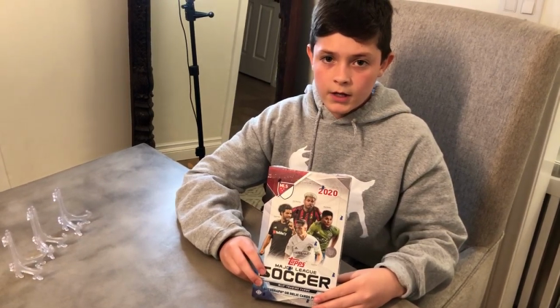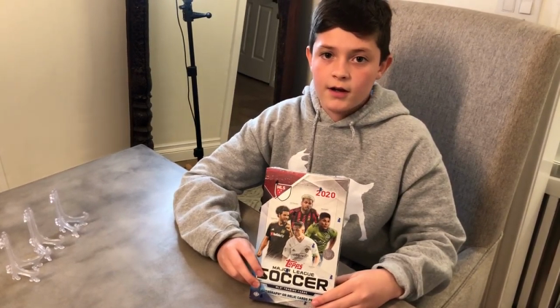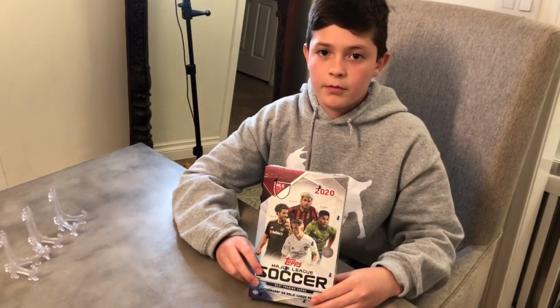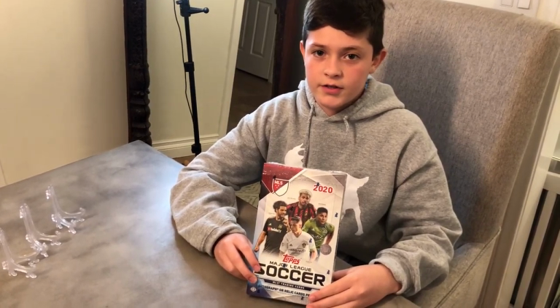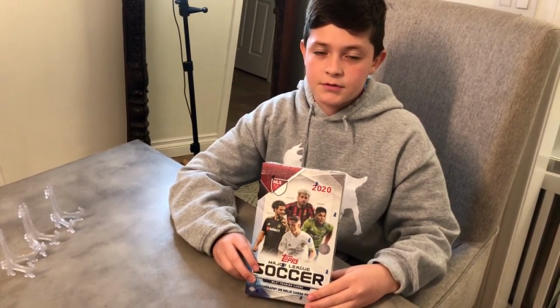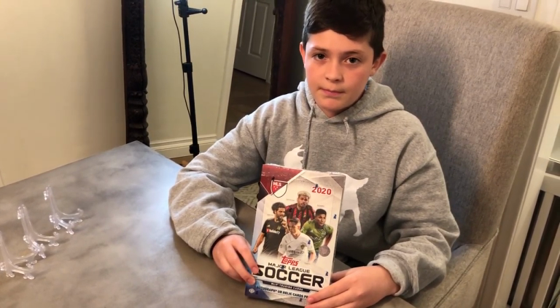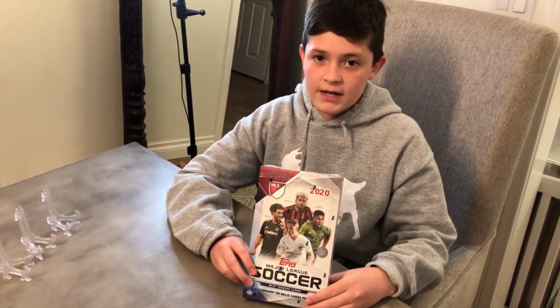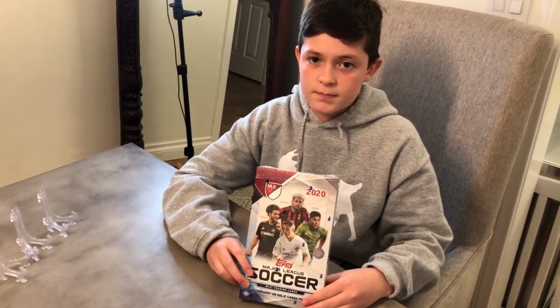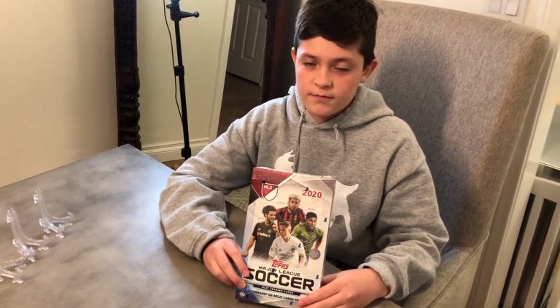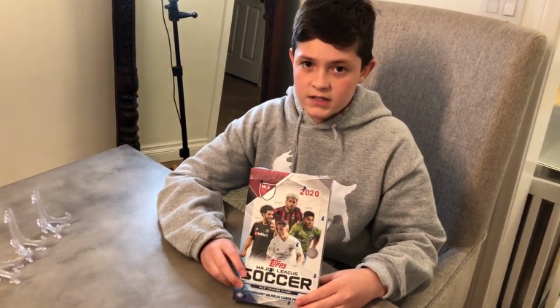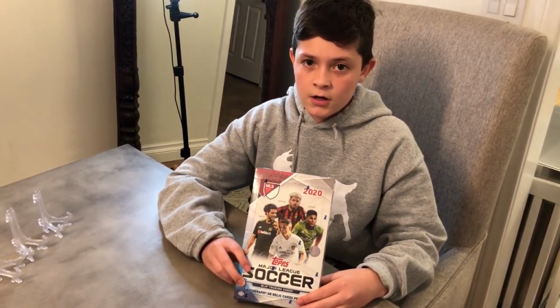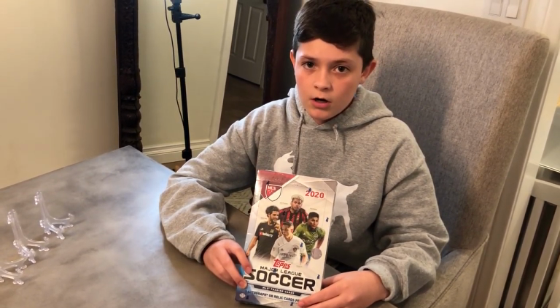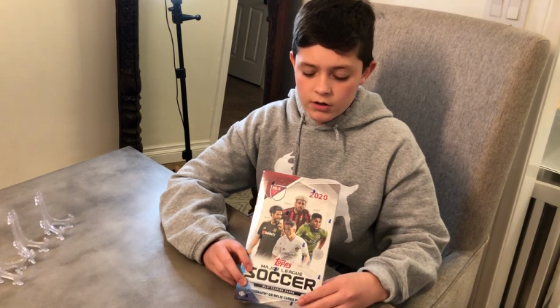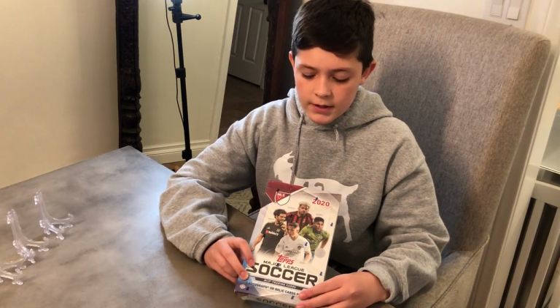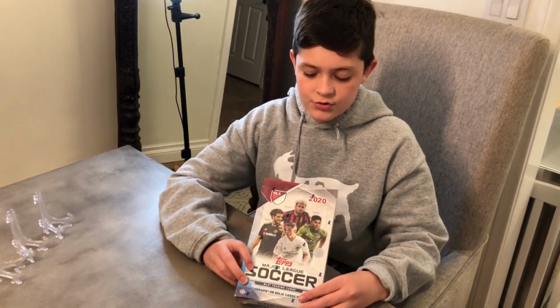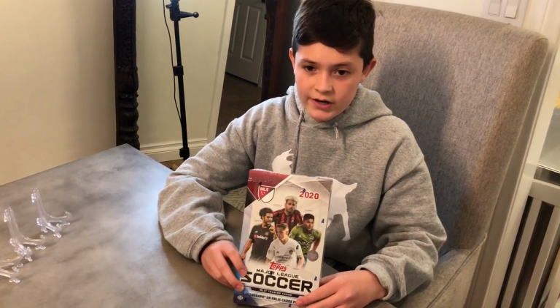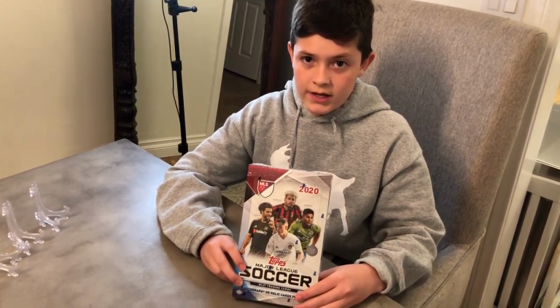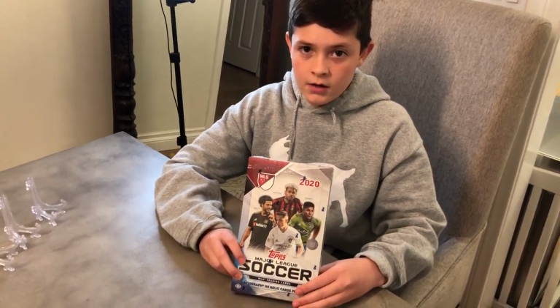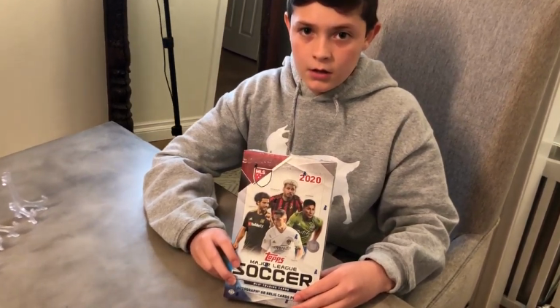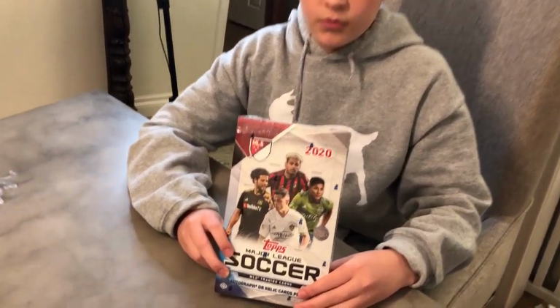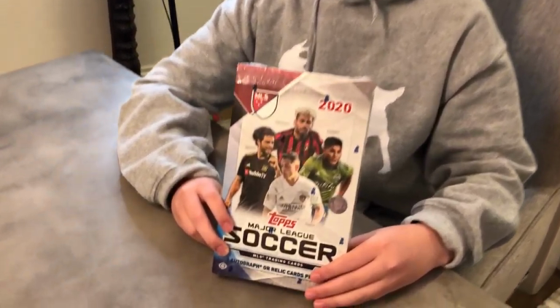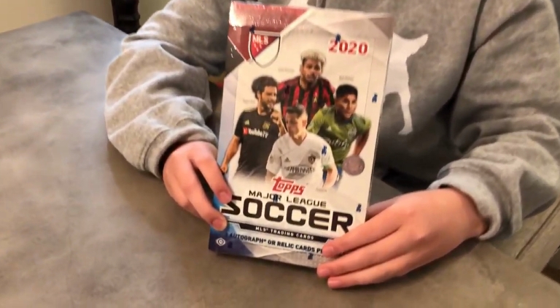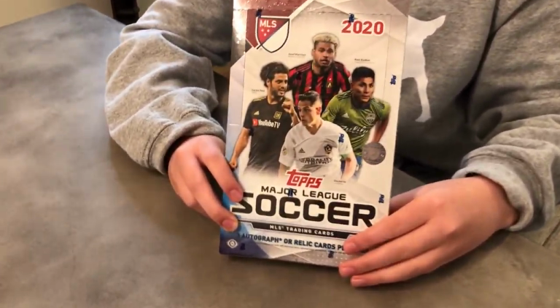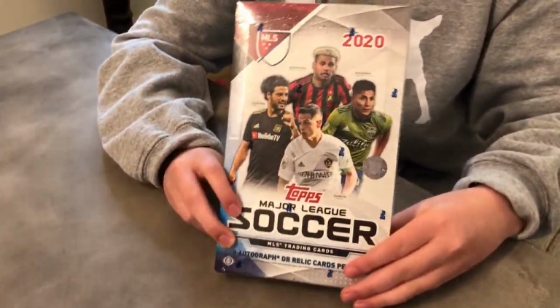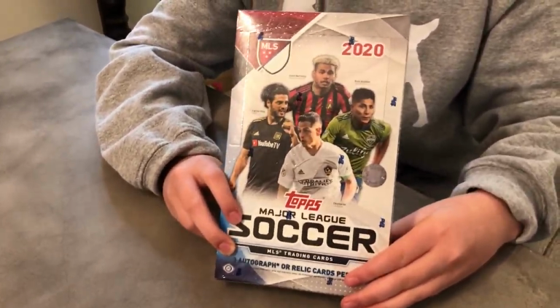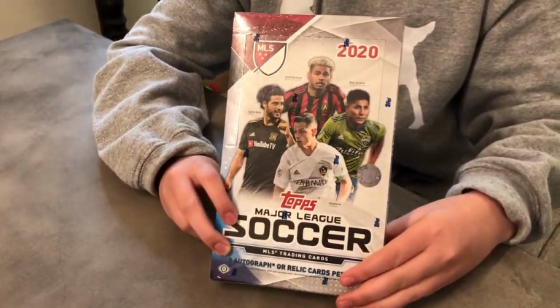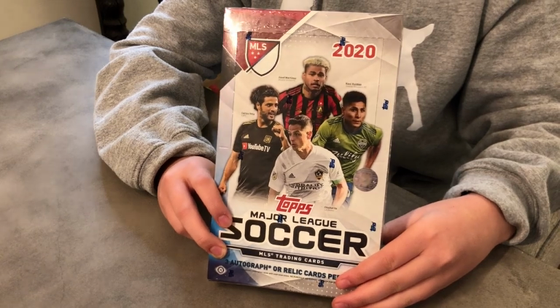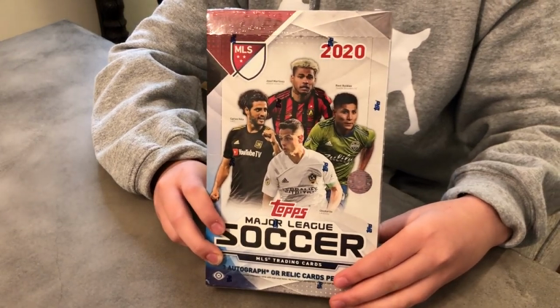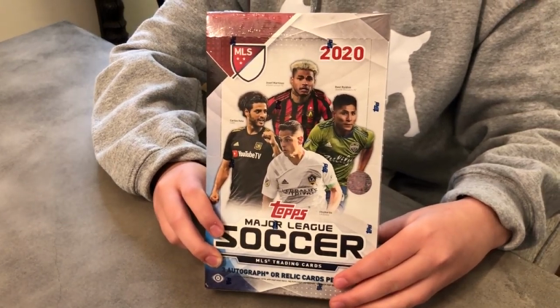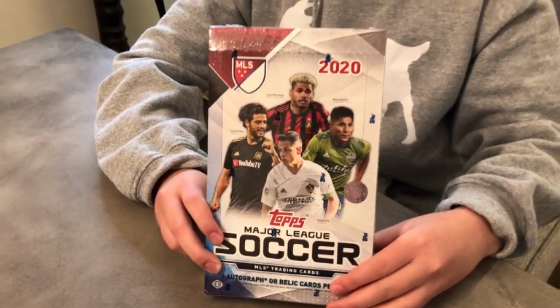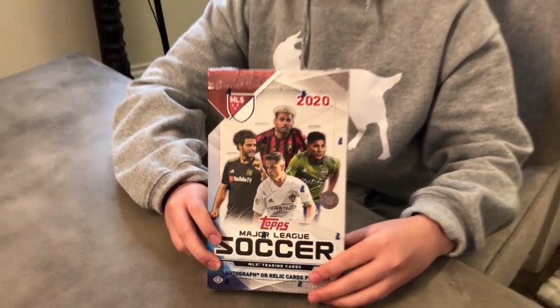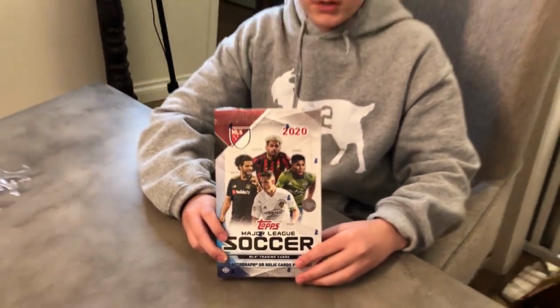Hey guys, welcome to Slavvy Stacks, where I rip some packs and spin some facts. We're going to be opening this 2020 Topps Chrome MLS Soccer Box with my dad, and let's get into it.